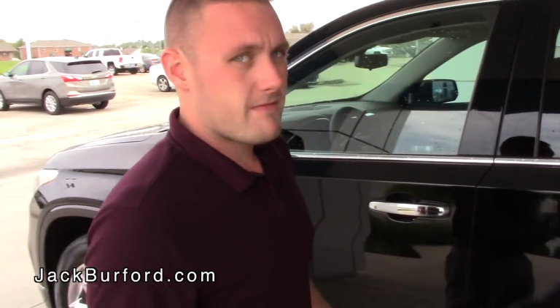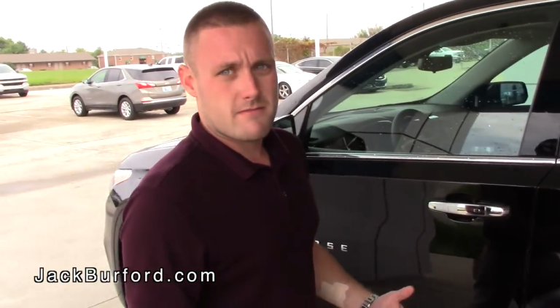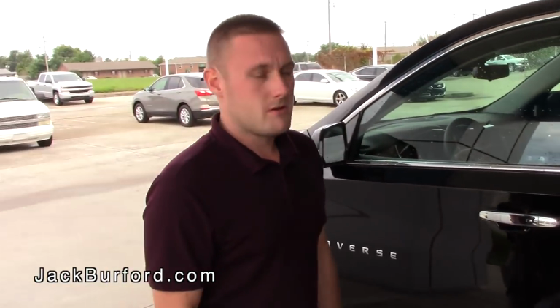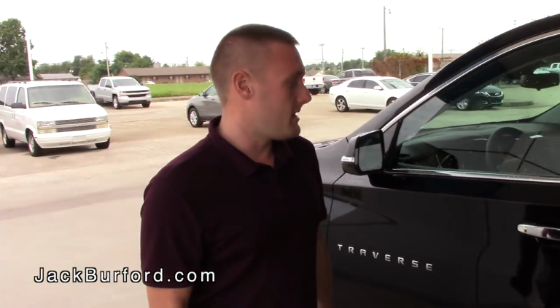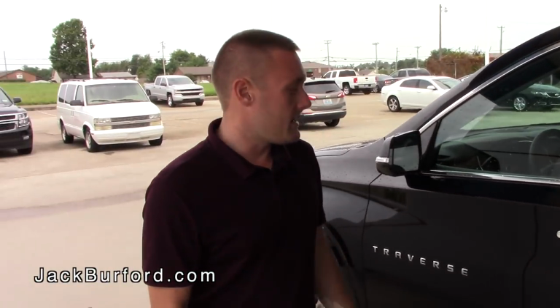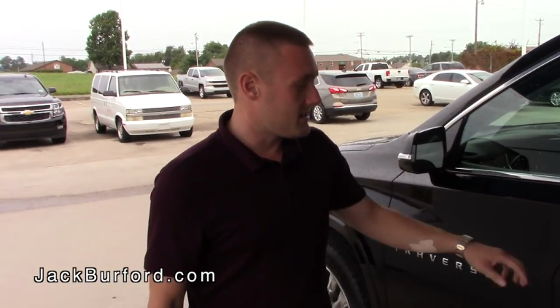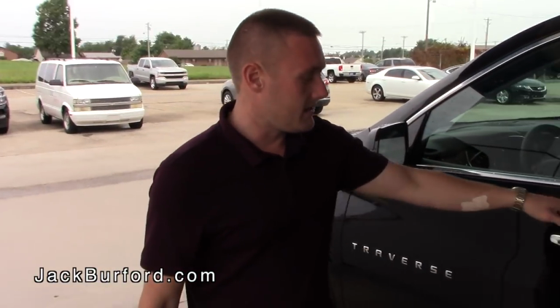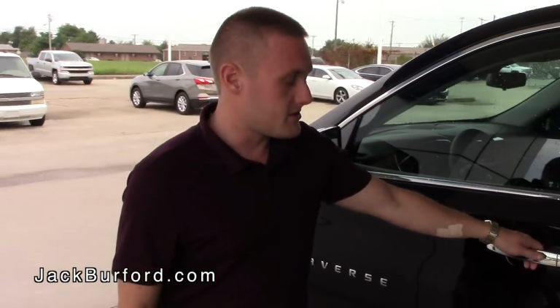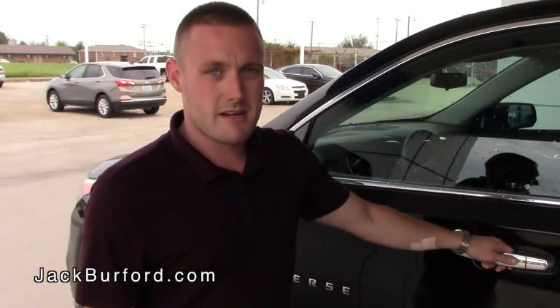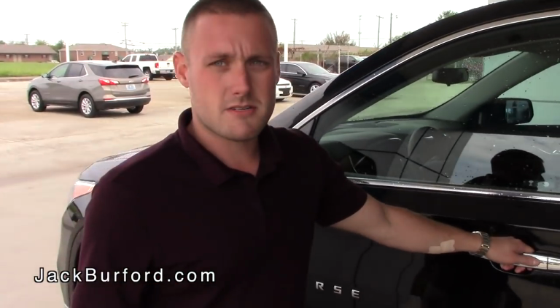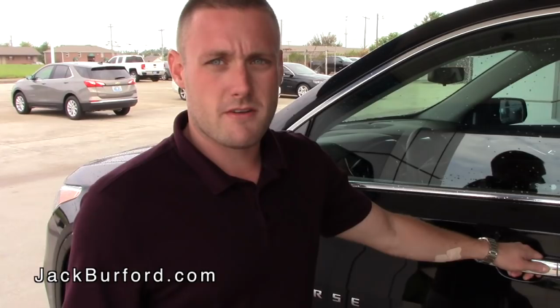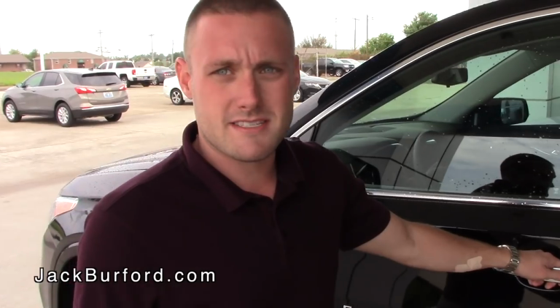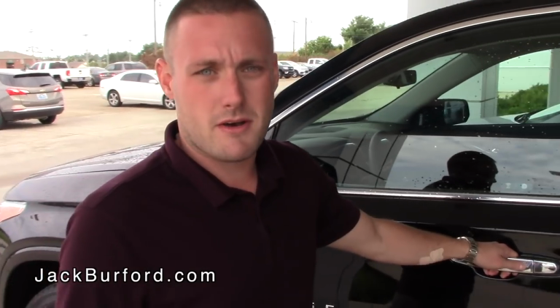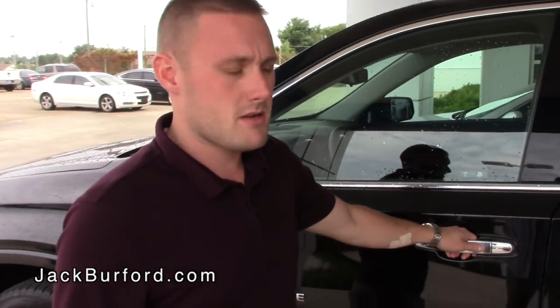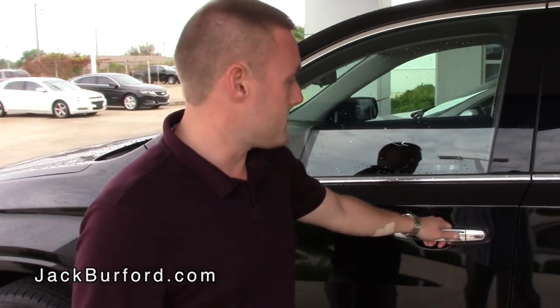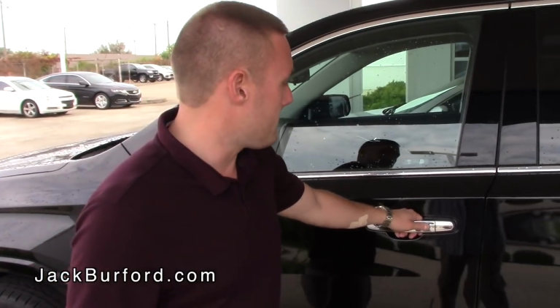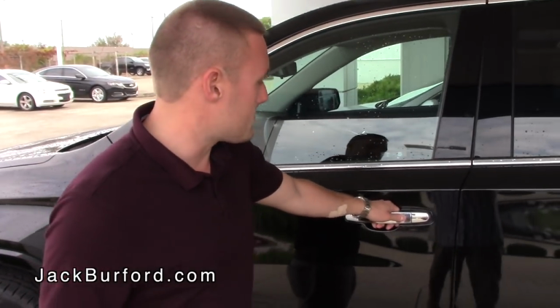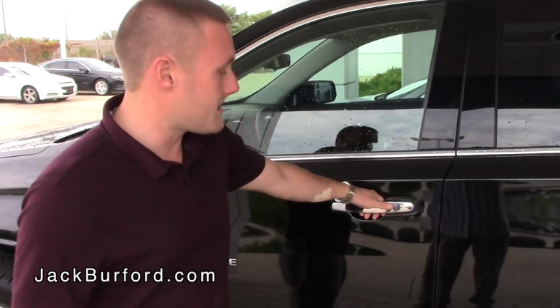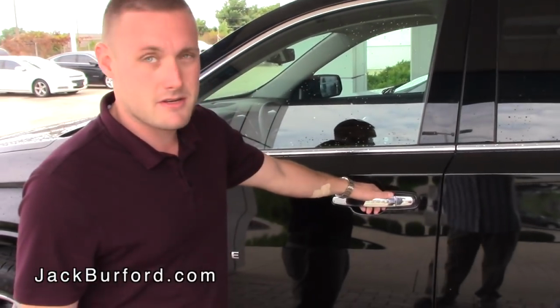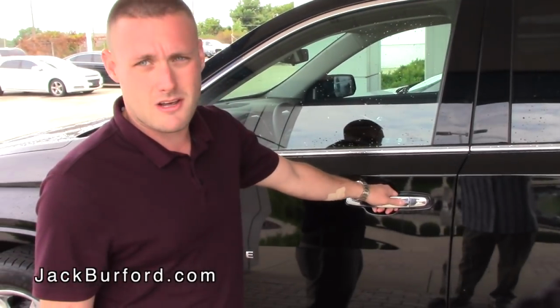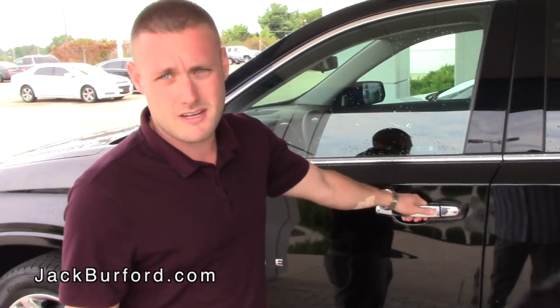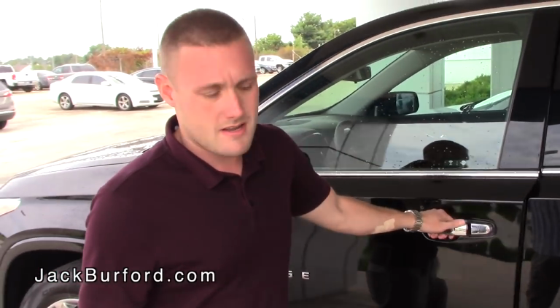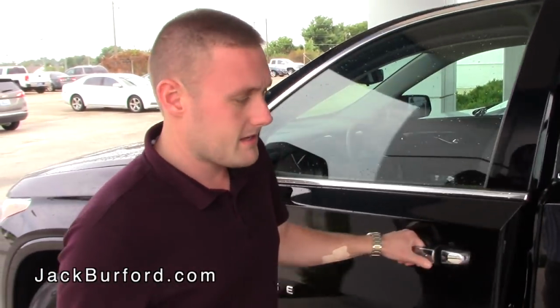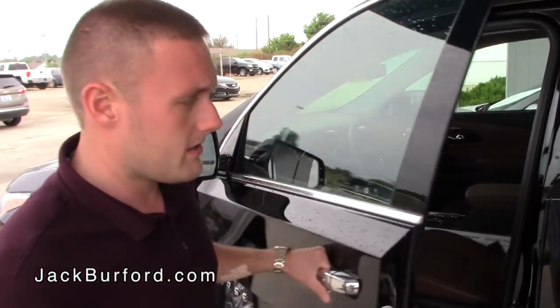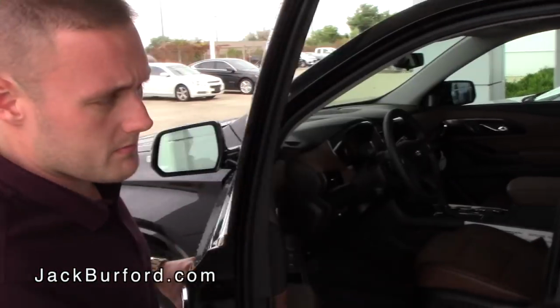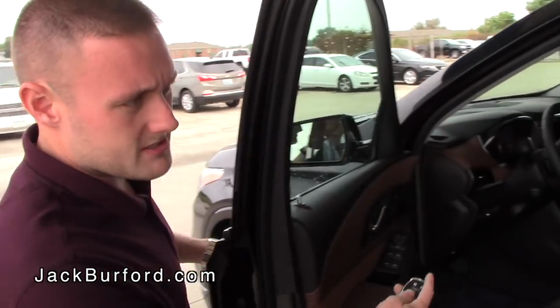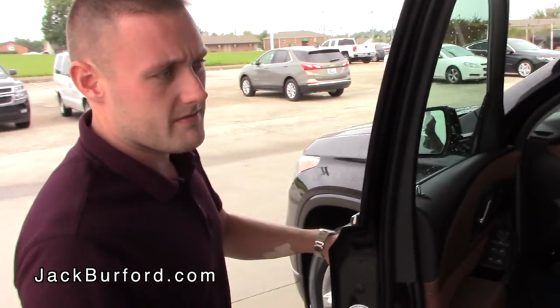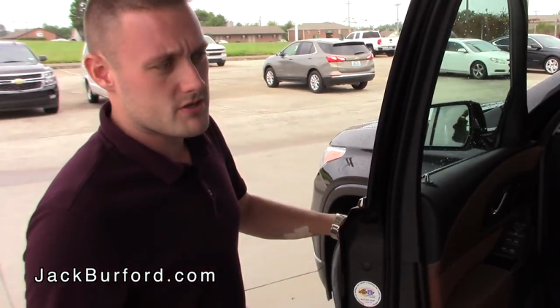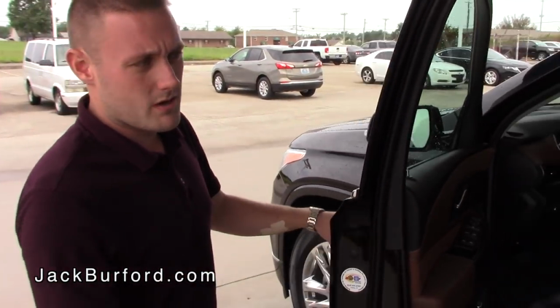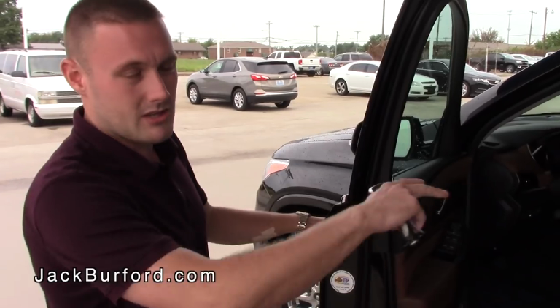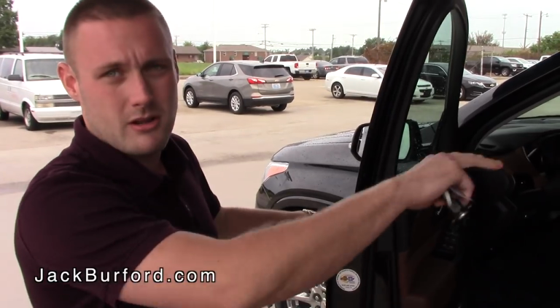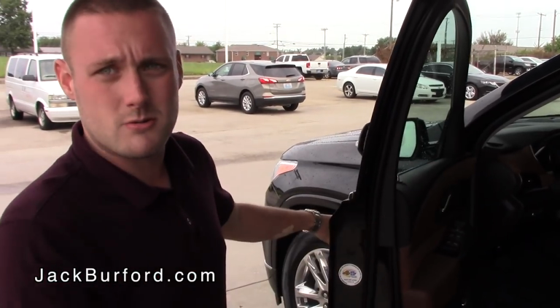First and foremost, it has keyless entry right here, so if your key is in your pocket, you can just push that button to unlock it and it opens this door. If you push it twice, it'll open all the doors.